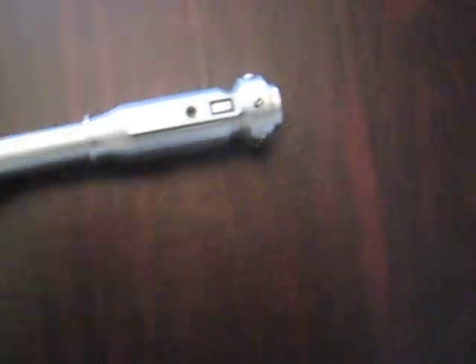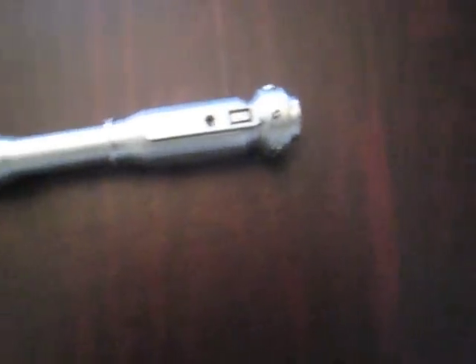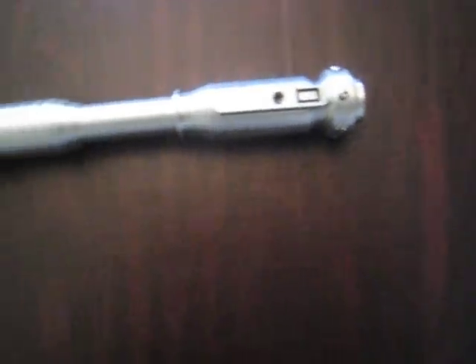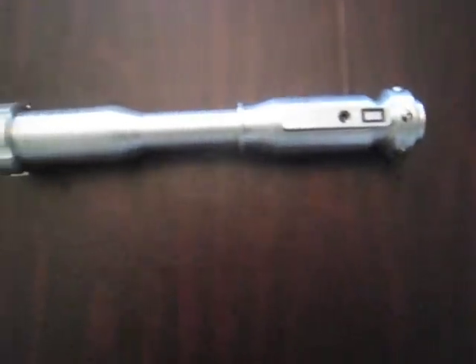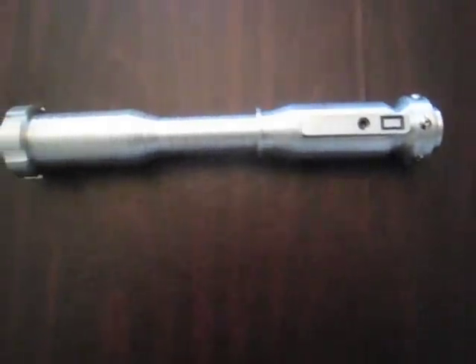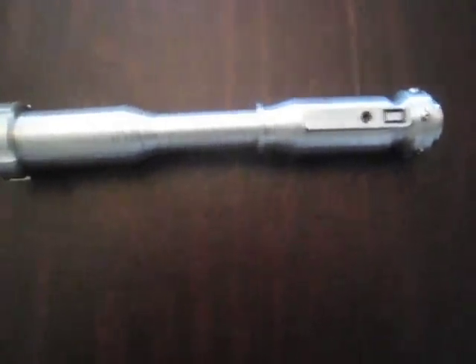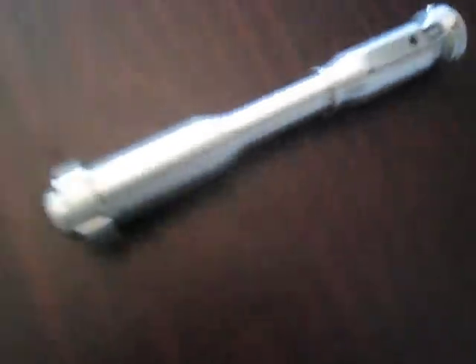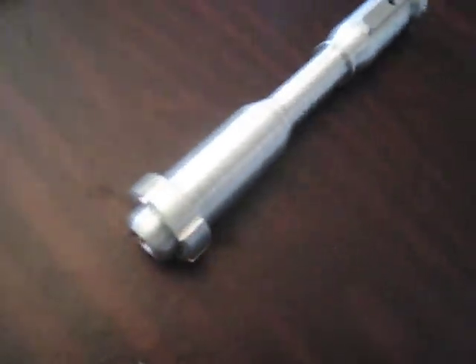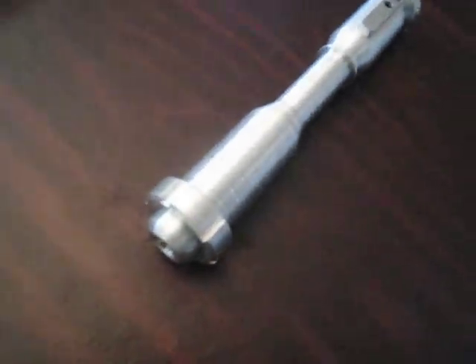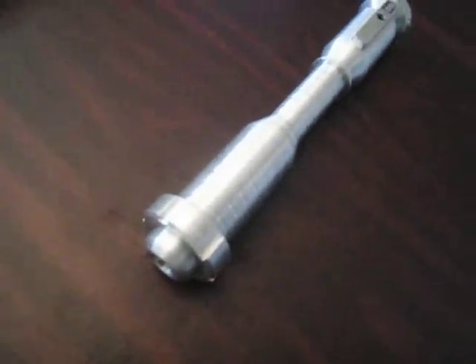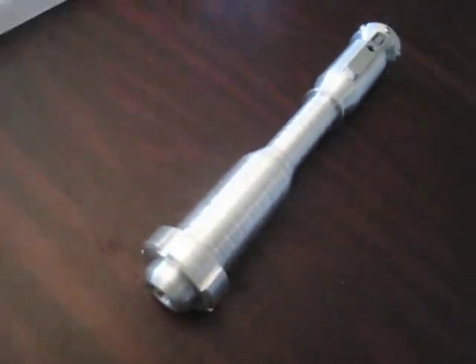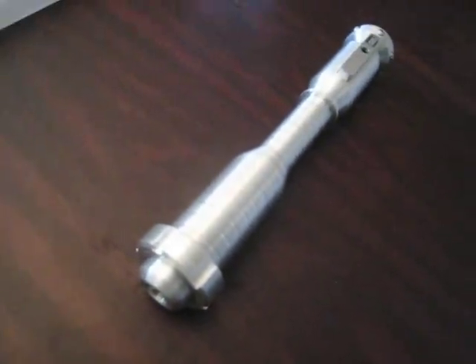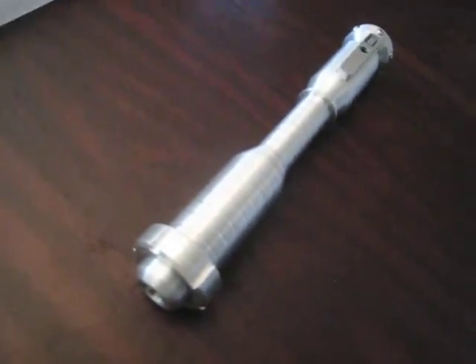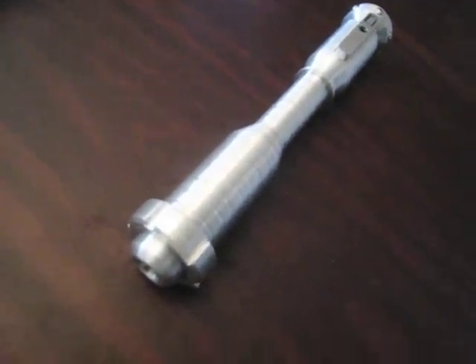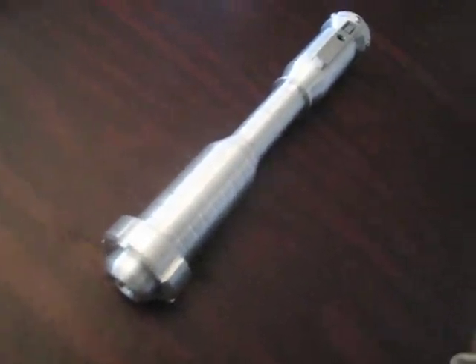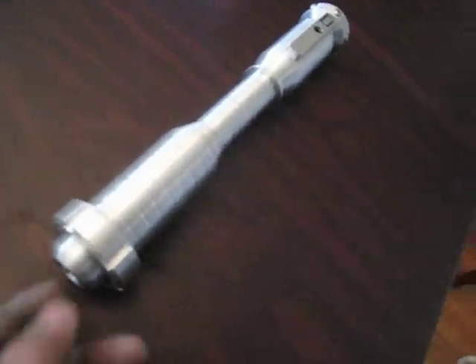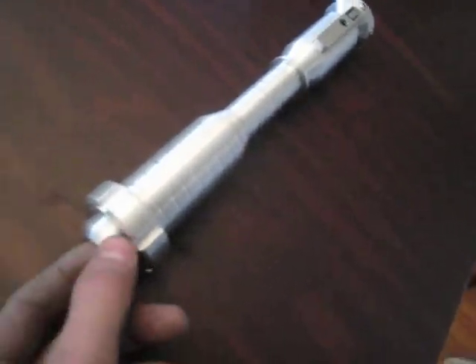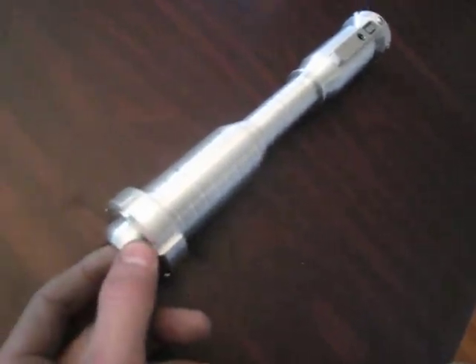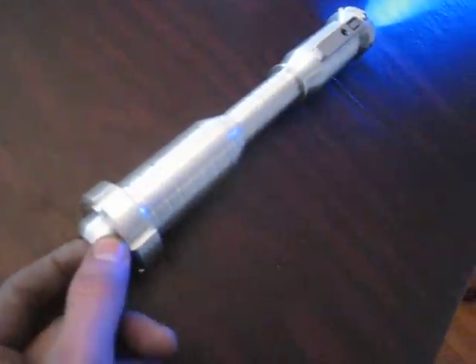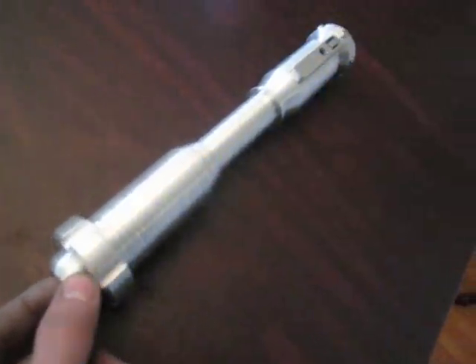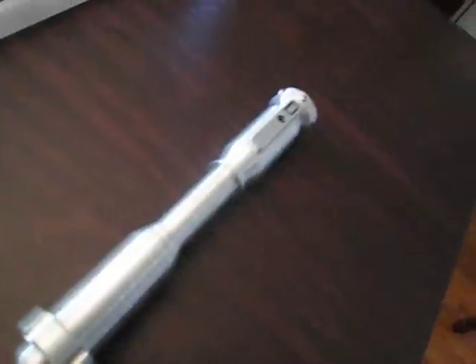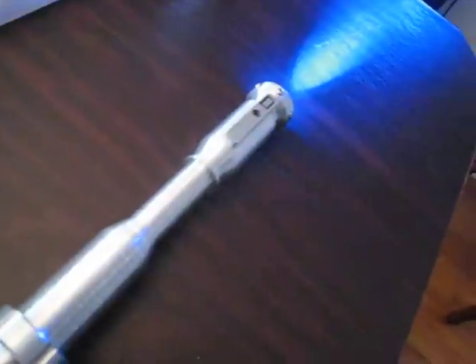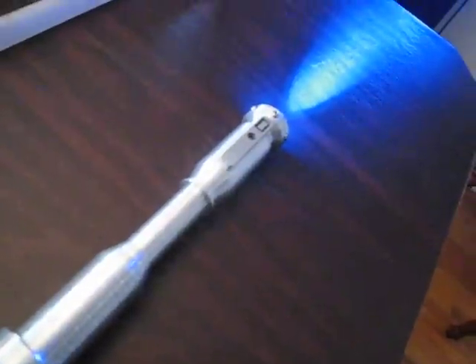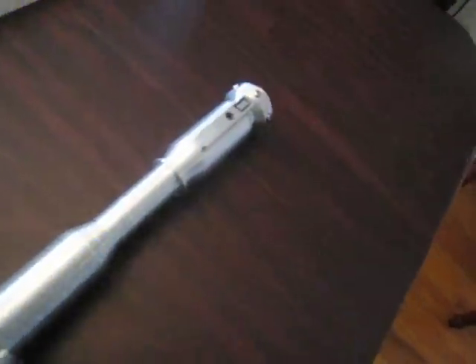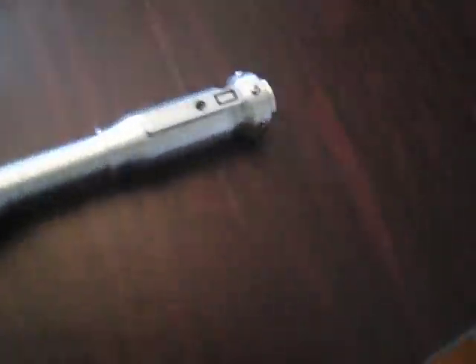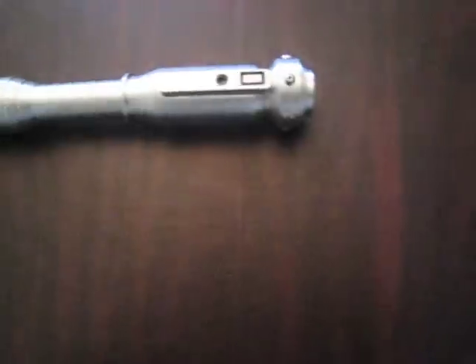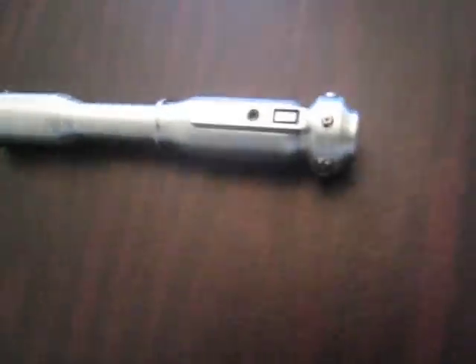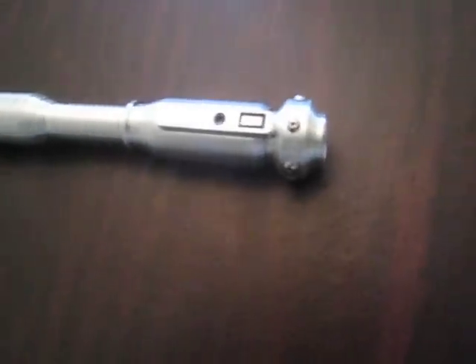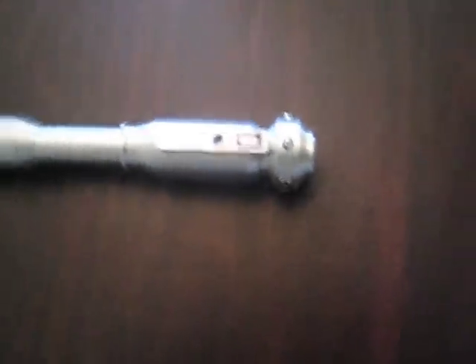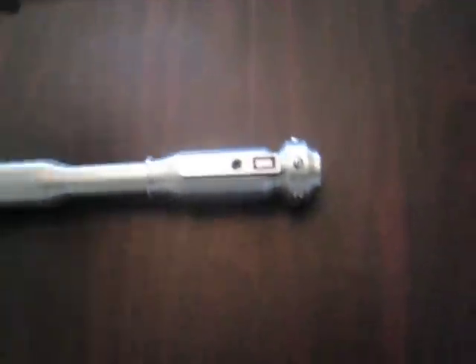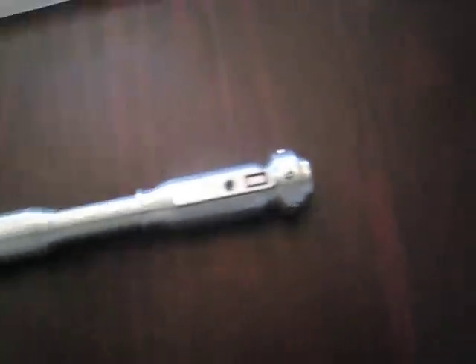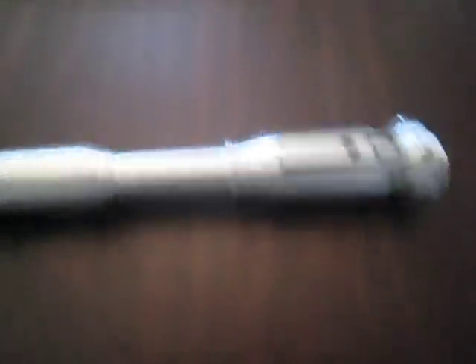And it is installed. It has a Cree LED. The switch is hidden inside the pommel. It takes a one-inch blade — you can put a blade in it.